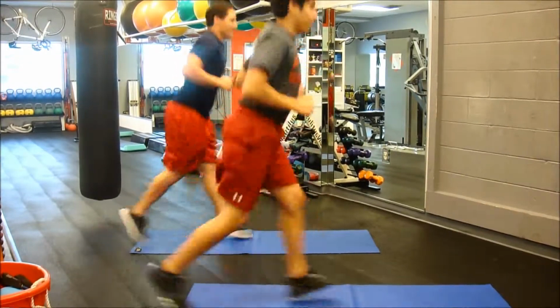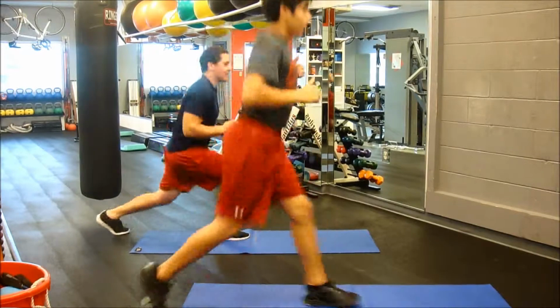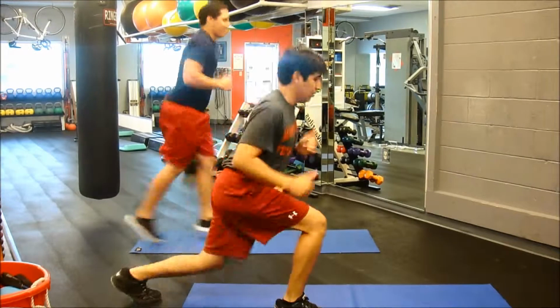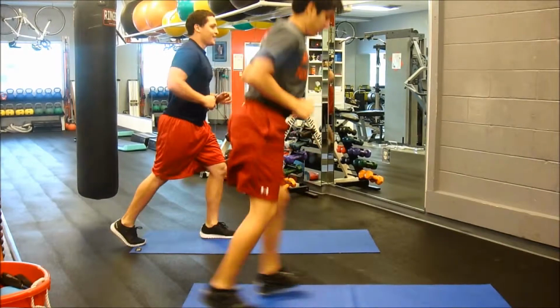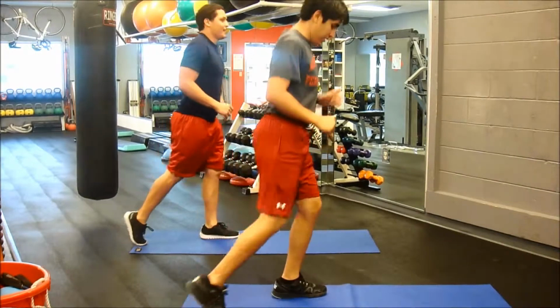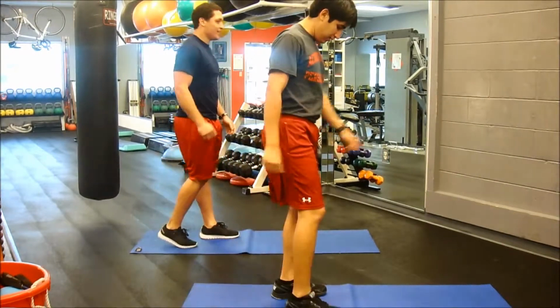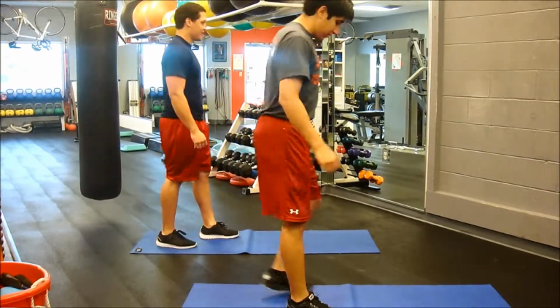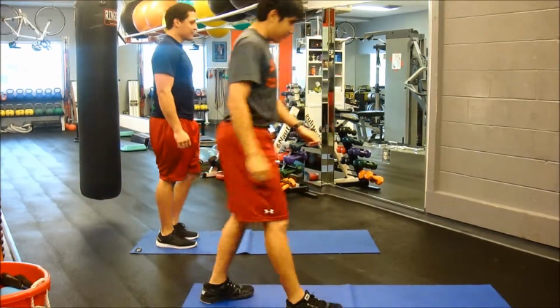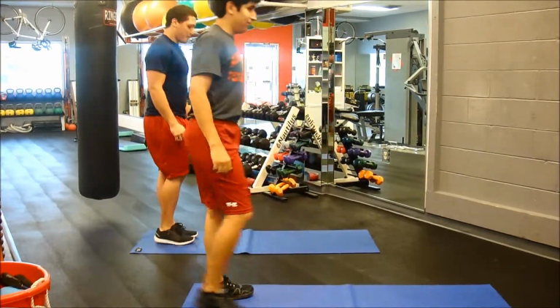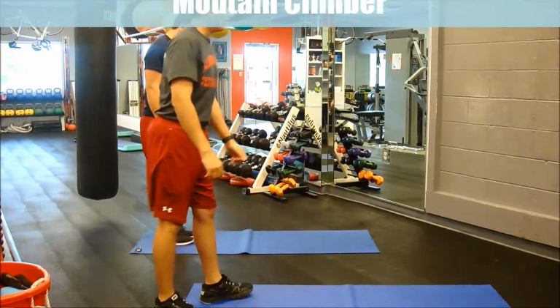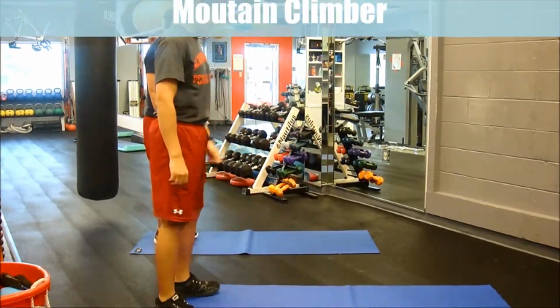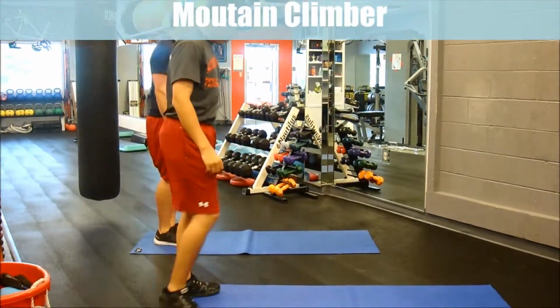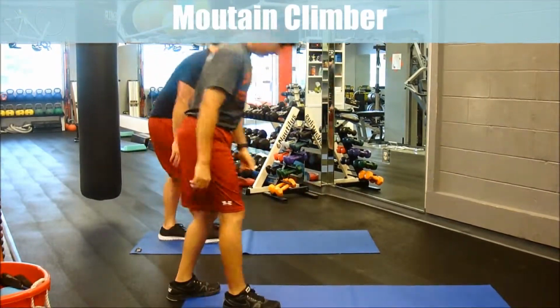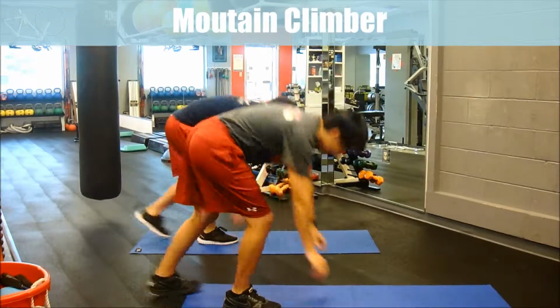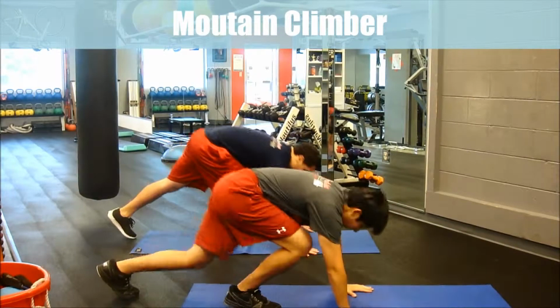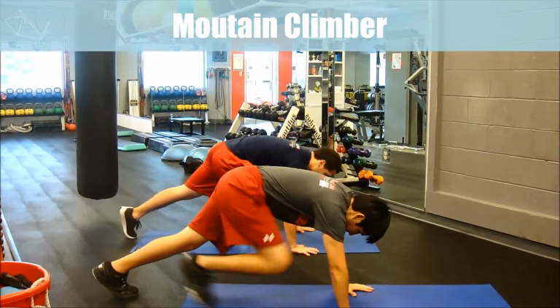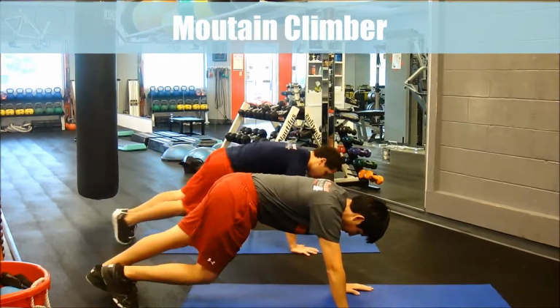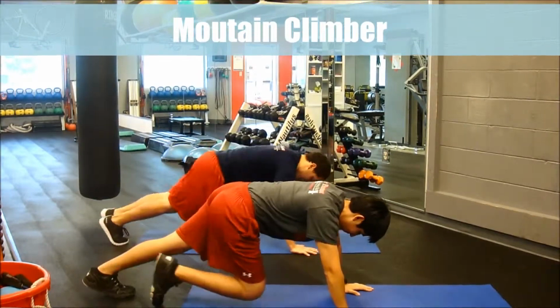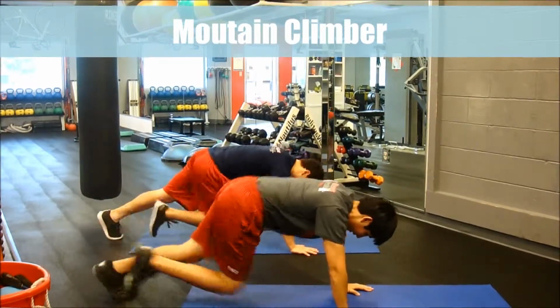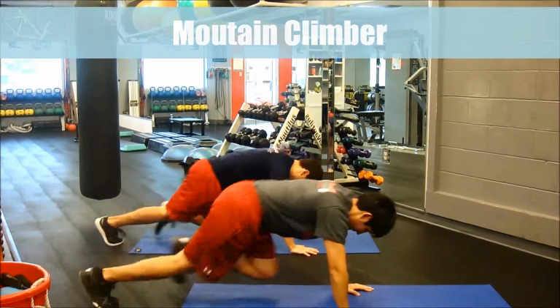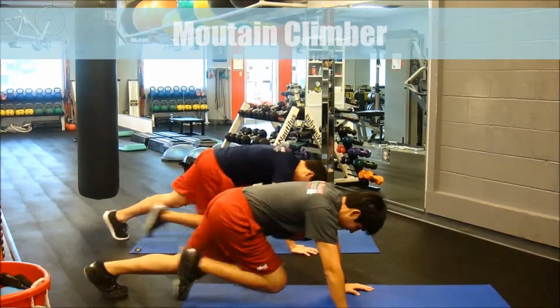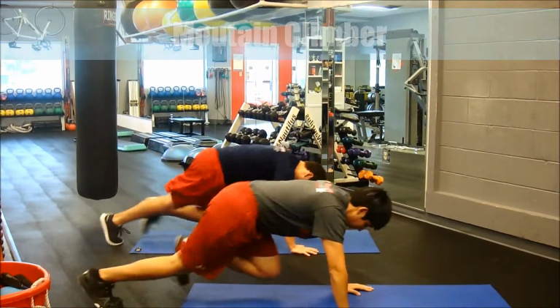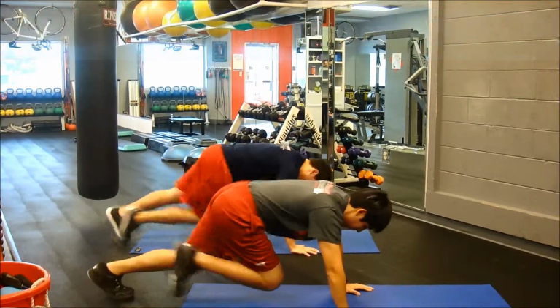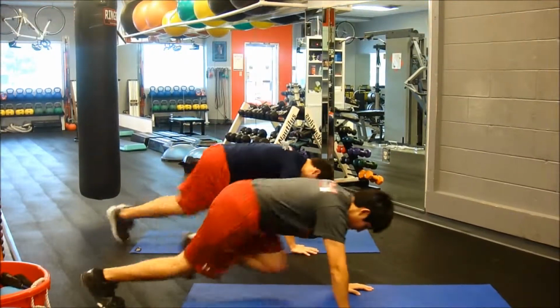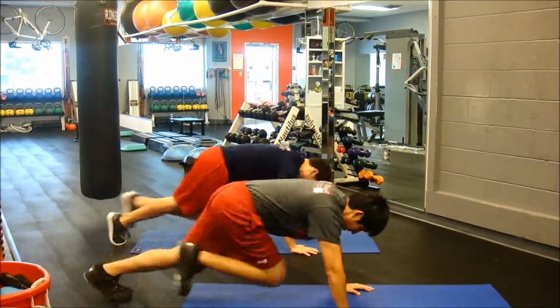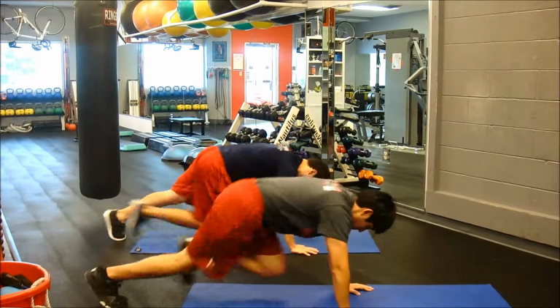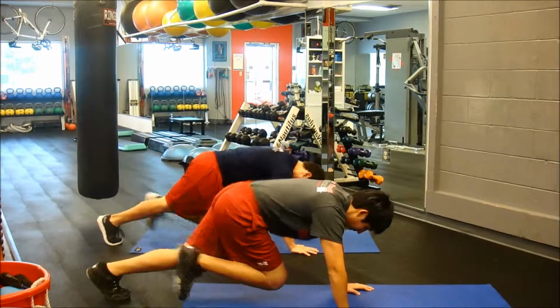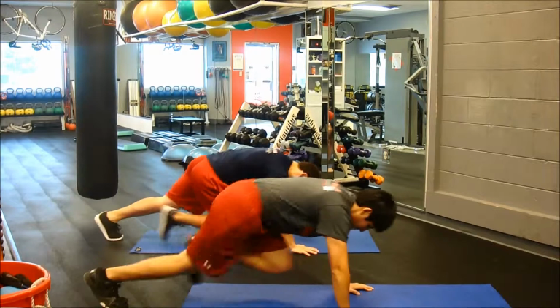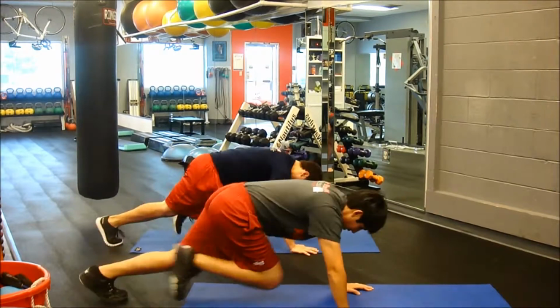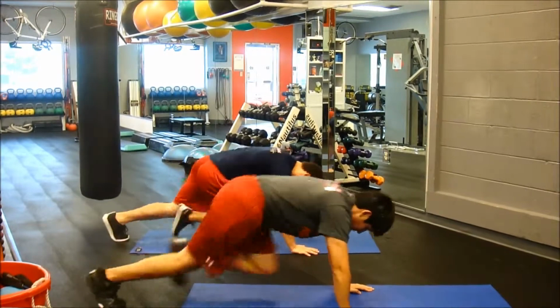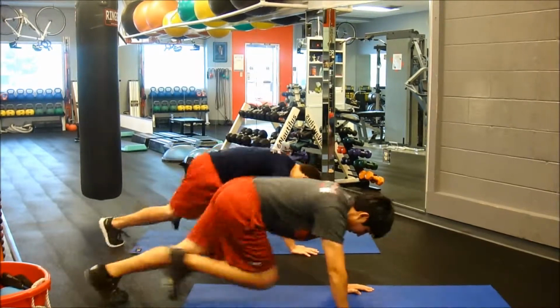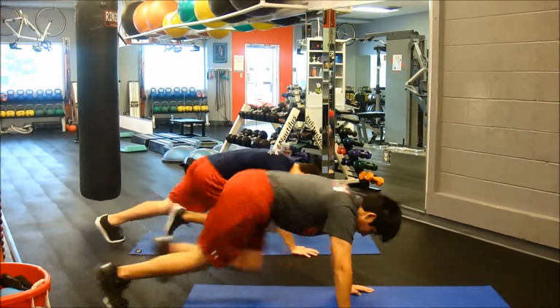The last exercise in this cardio challenge is a mountain climber. The front foot on a mountain climber does not touch the ground. To increase the intensity, increase the speed.